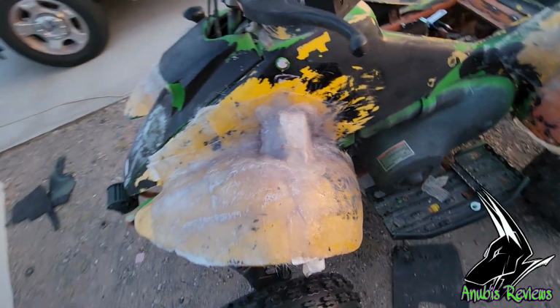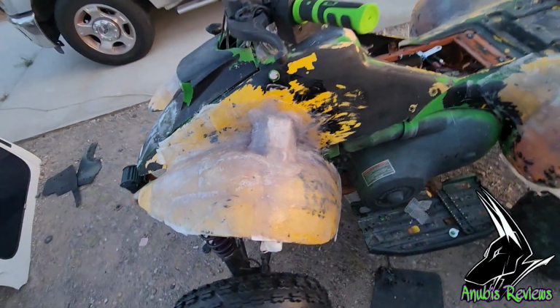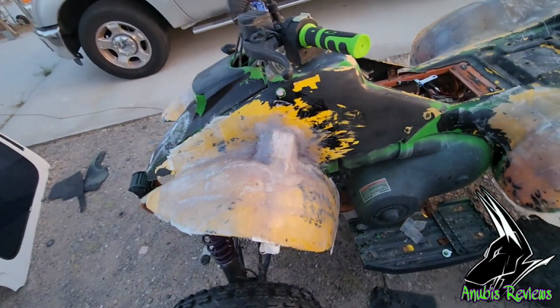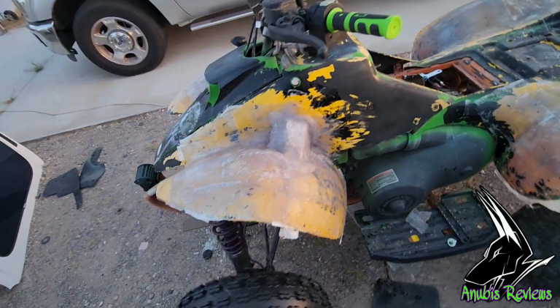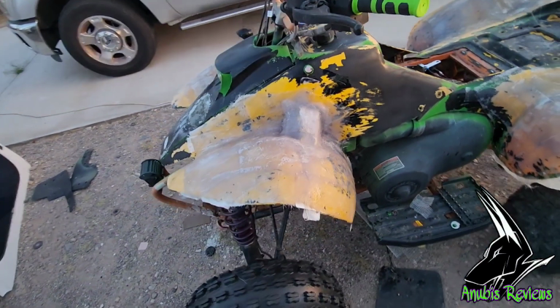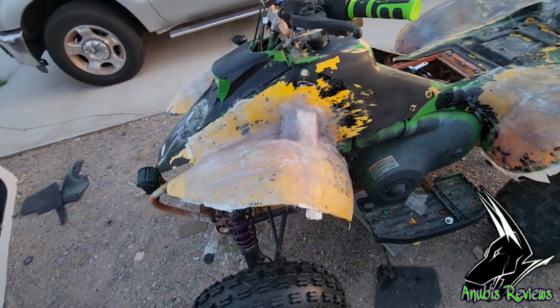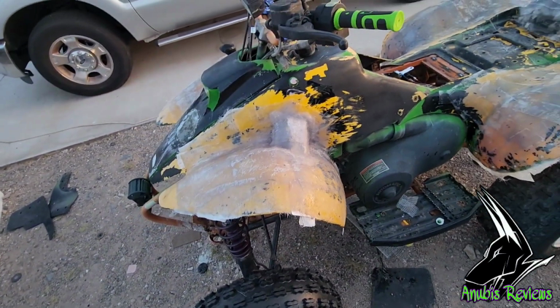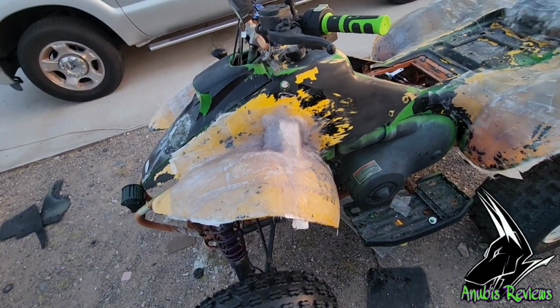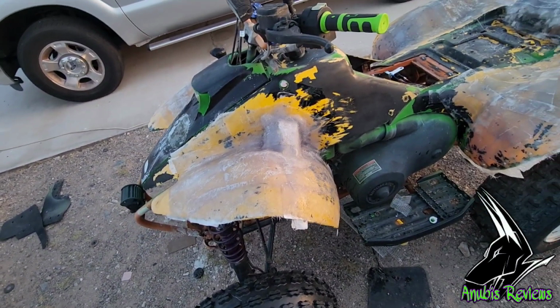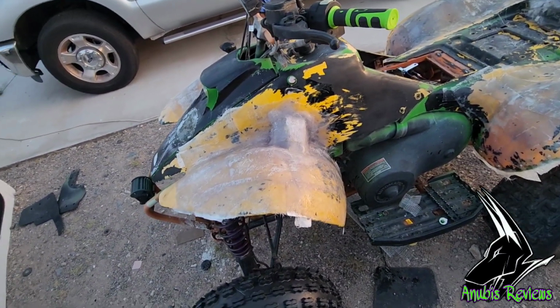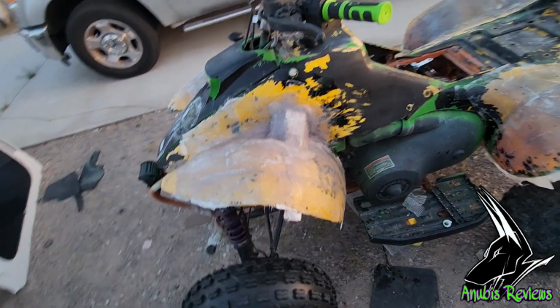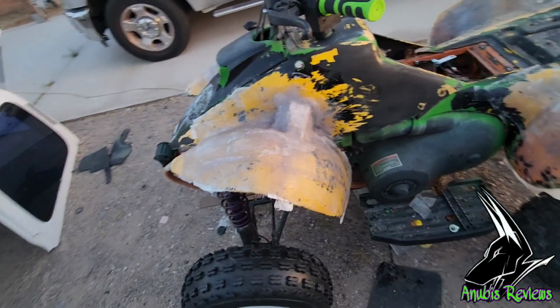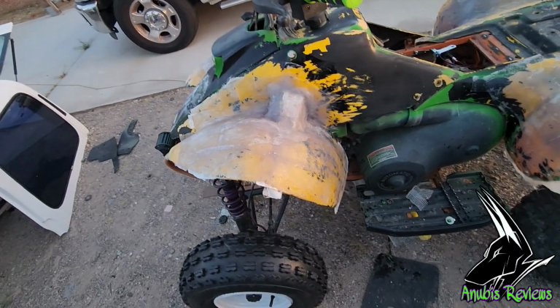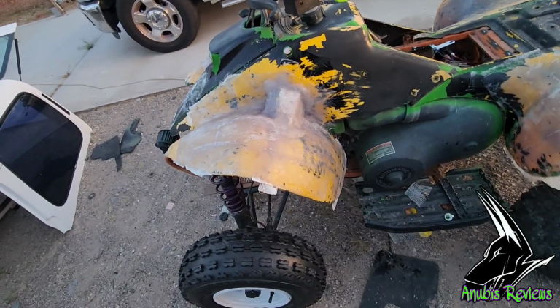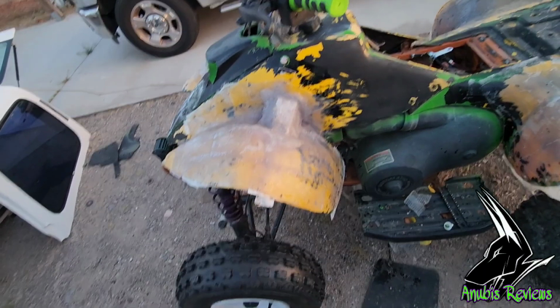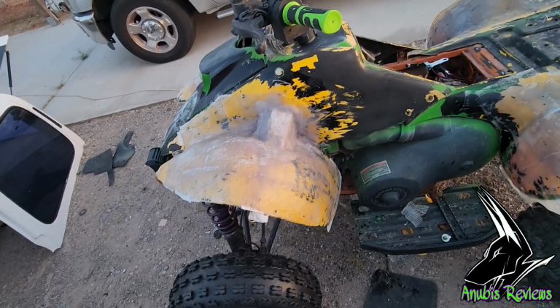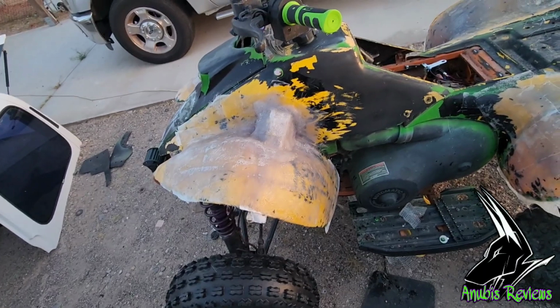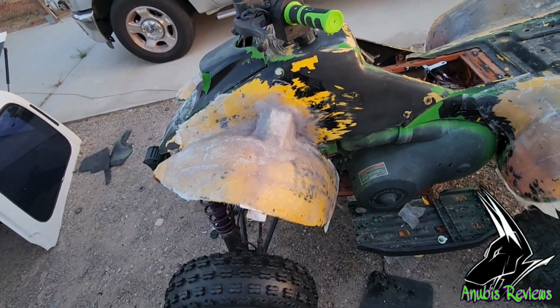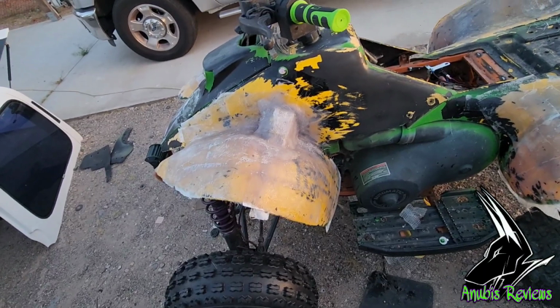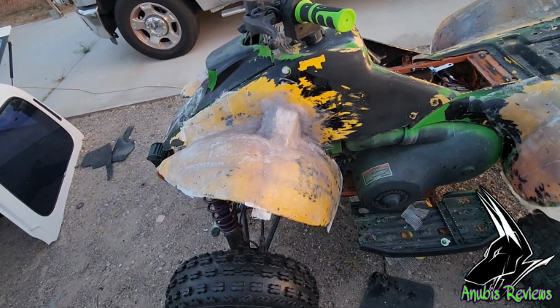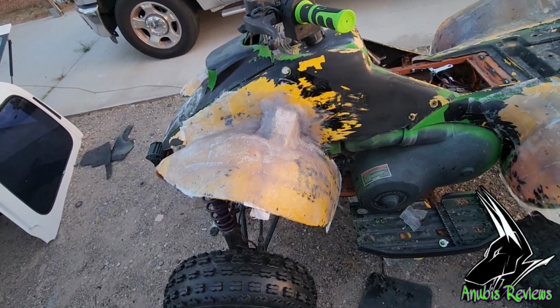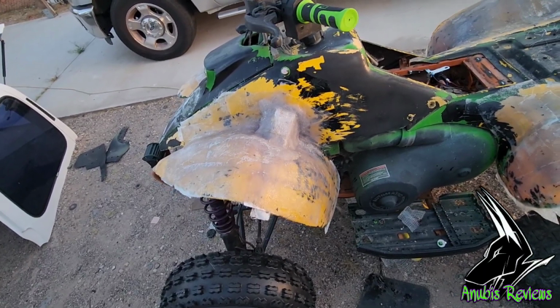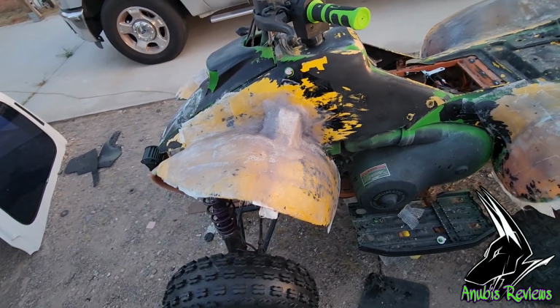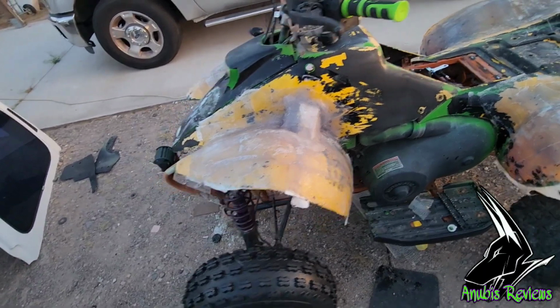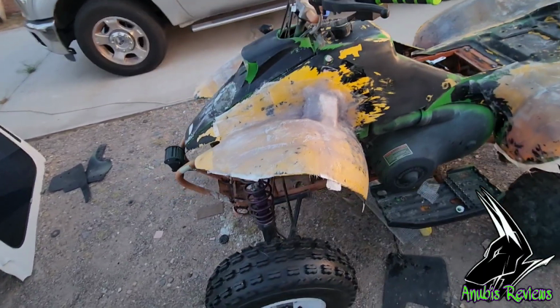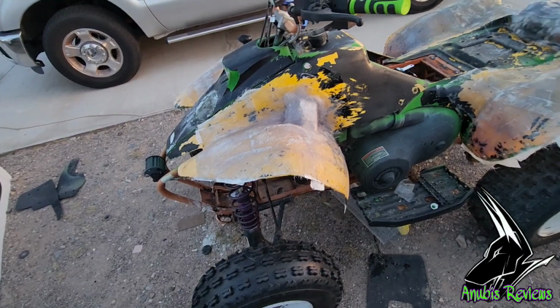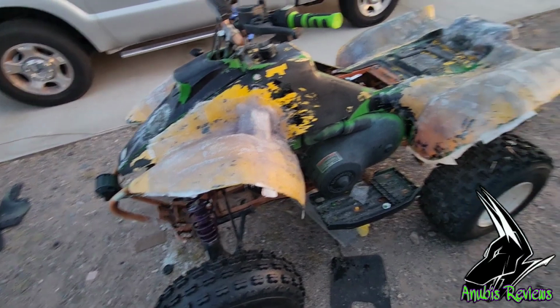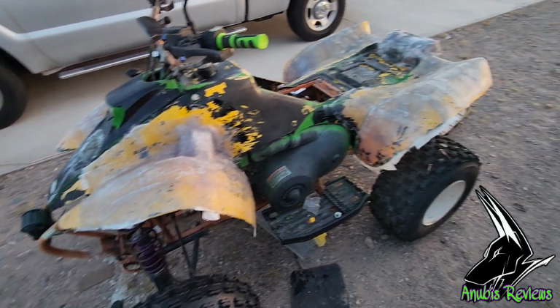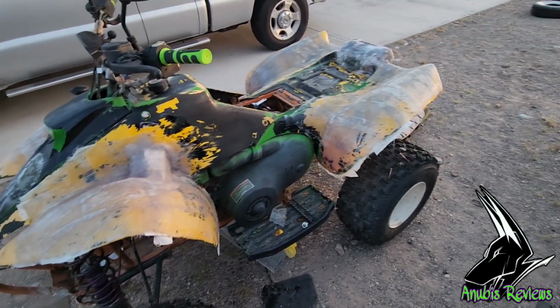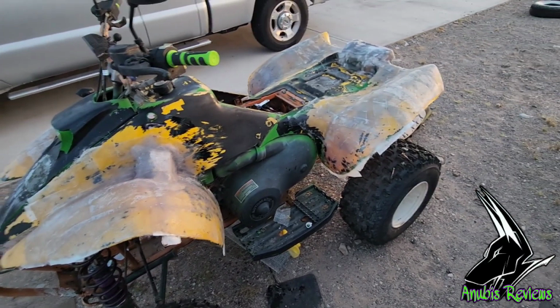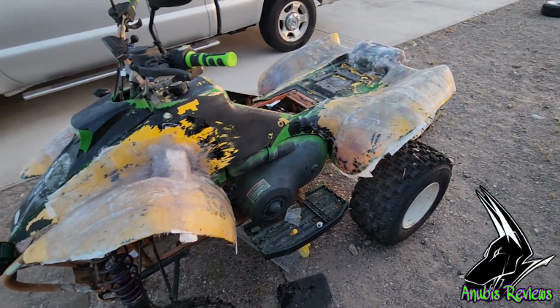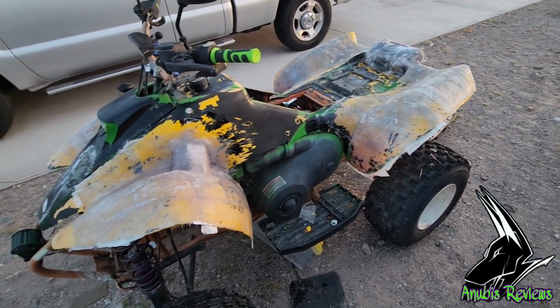I got that on there nice and solid so I can mount my switch to that. It's coming along good.